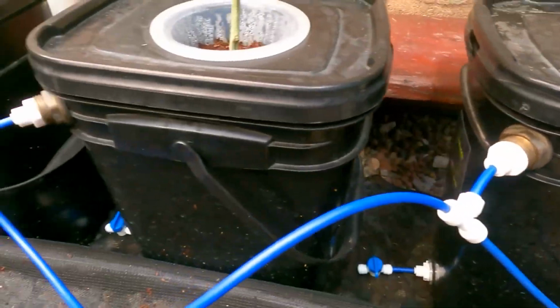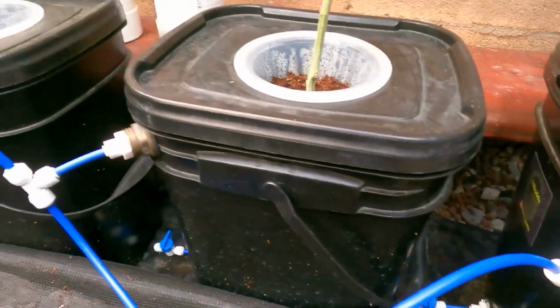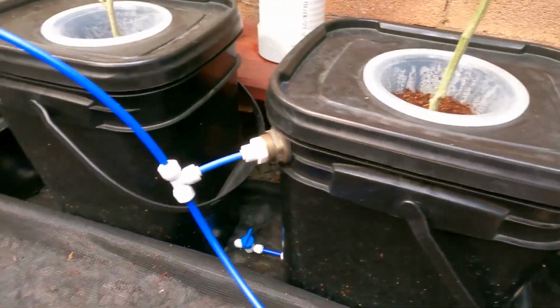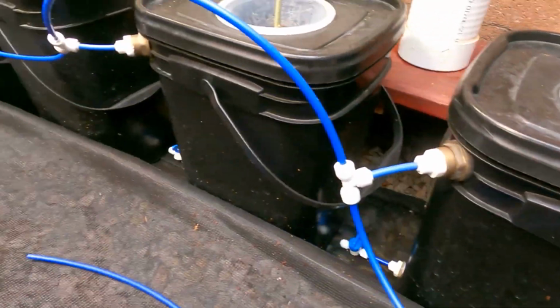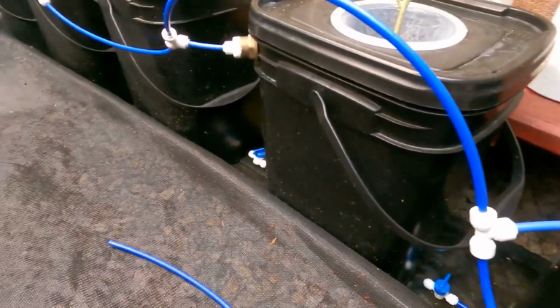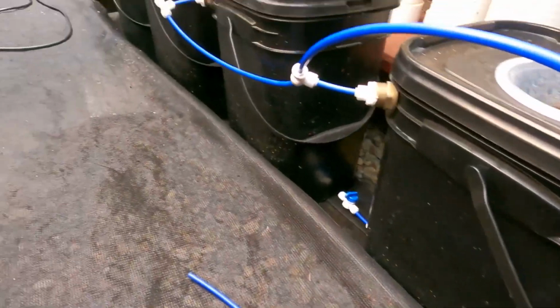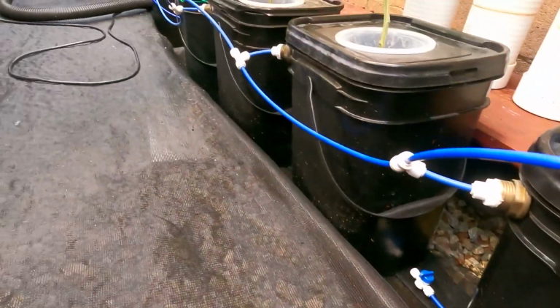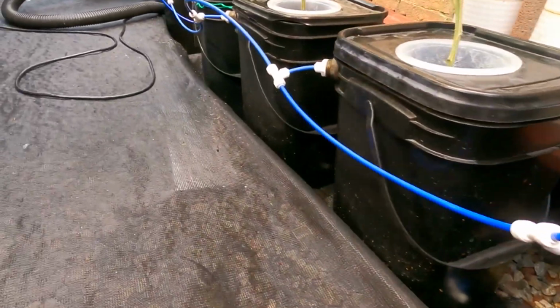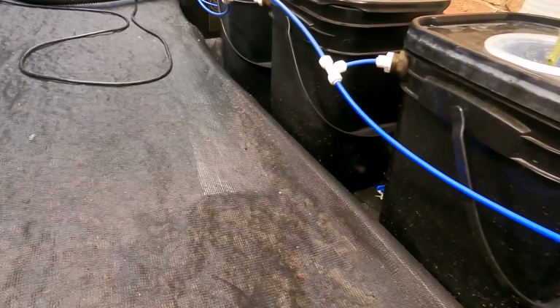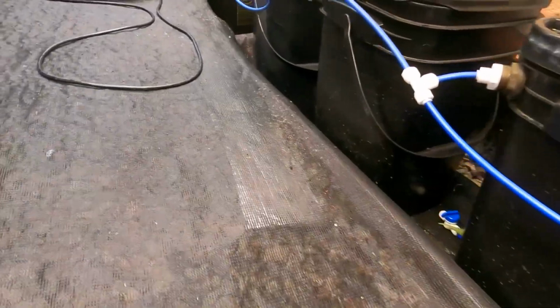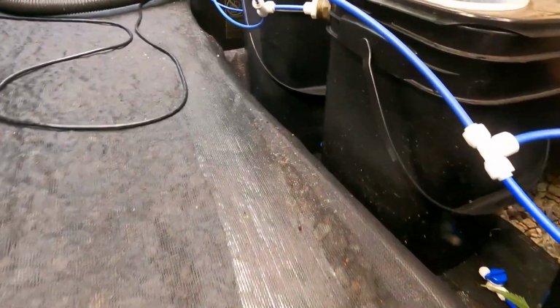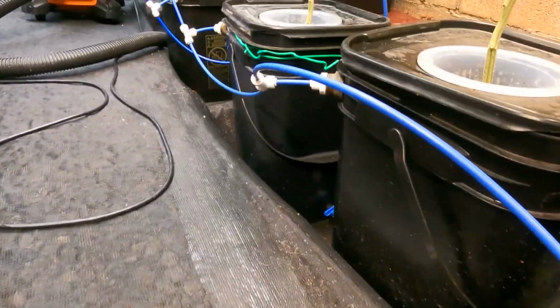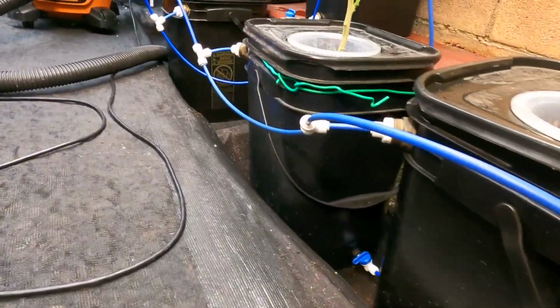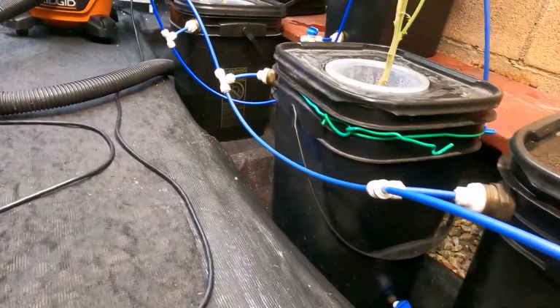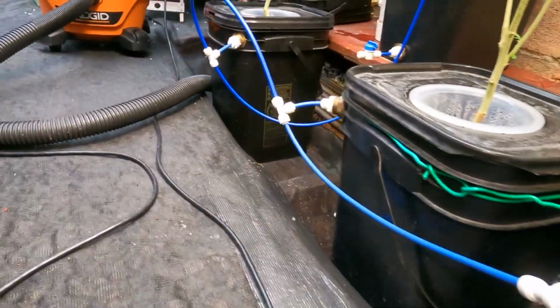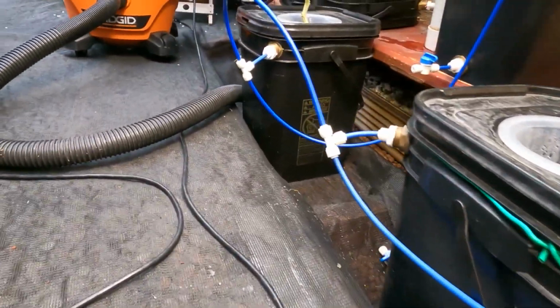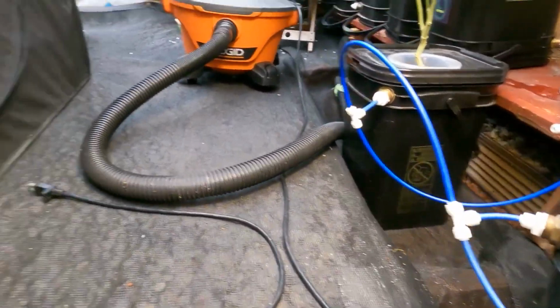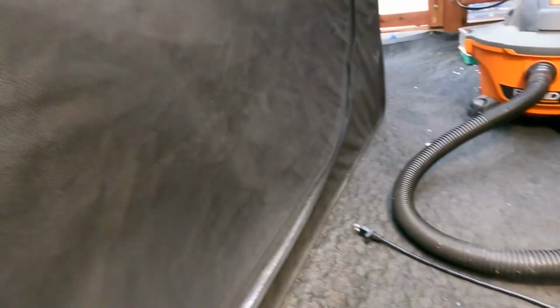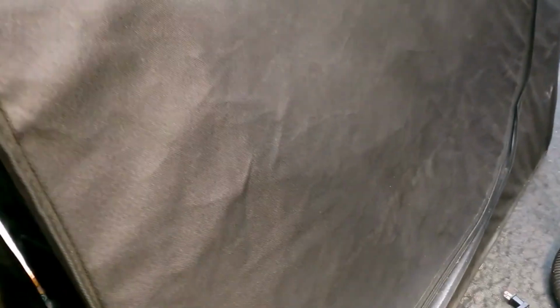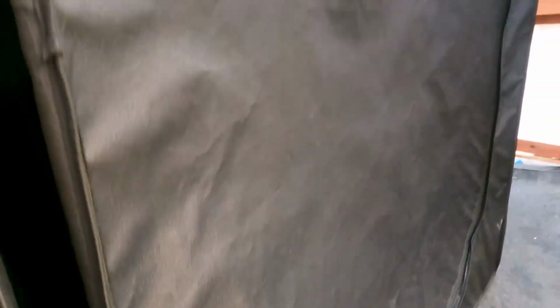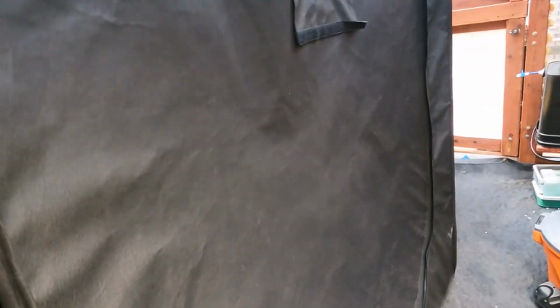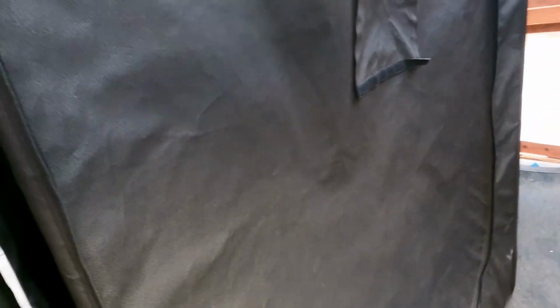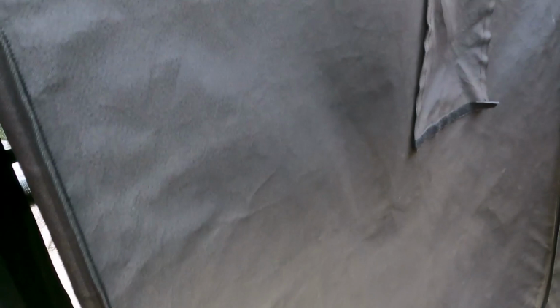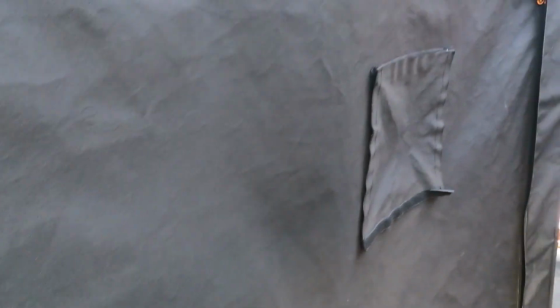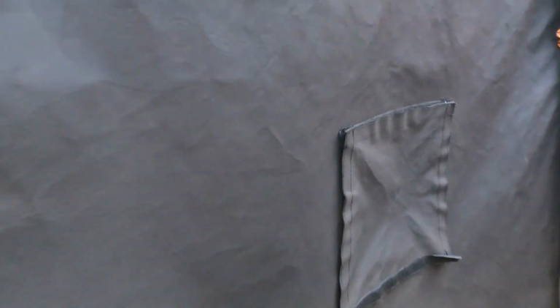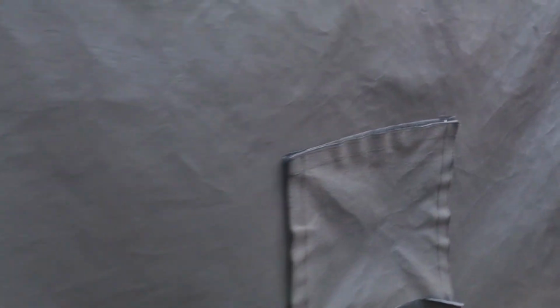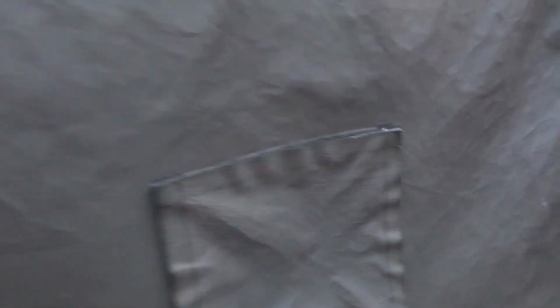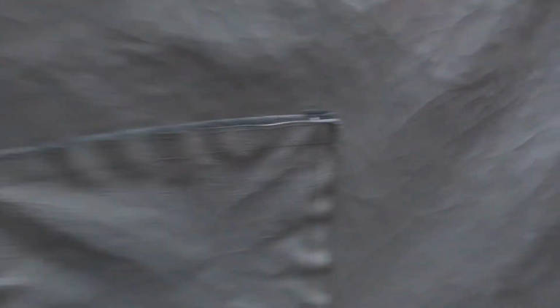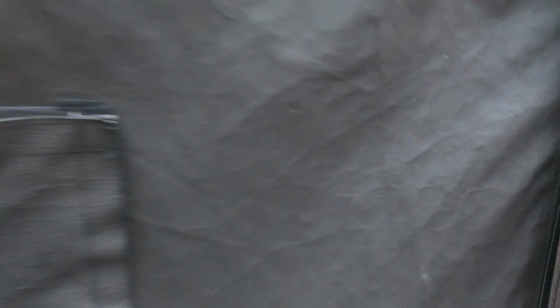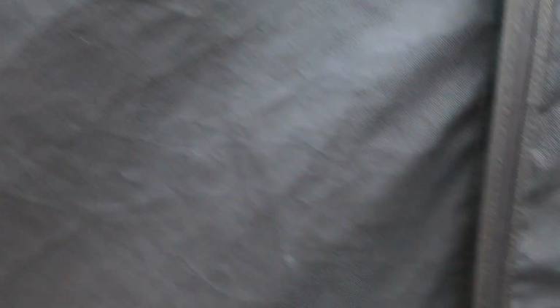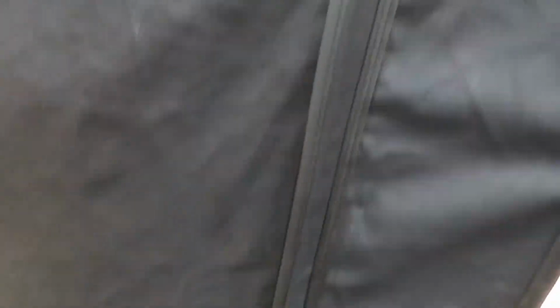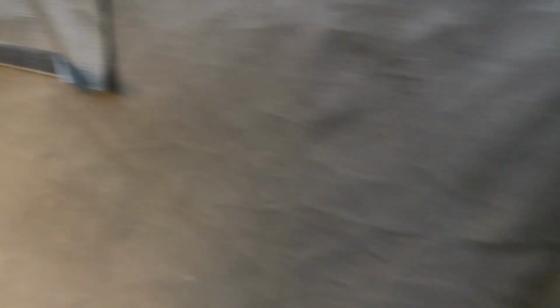All these lines just keep trickling in the nutrients and everything's doing so good. We got some tomato plants in here that are all harvested right now, looking really good.